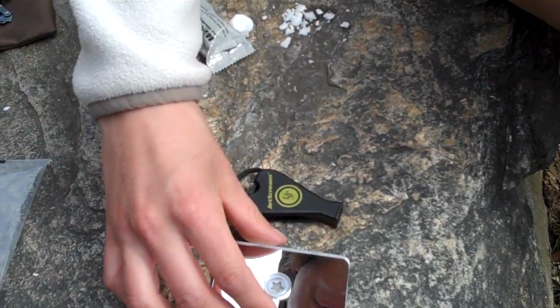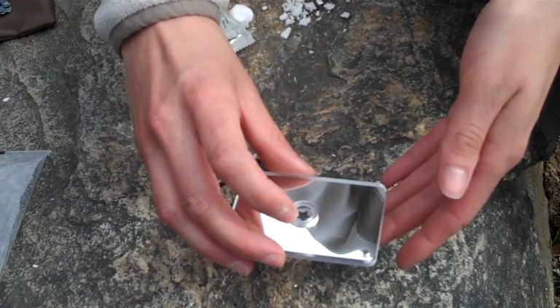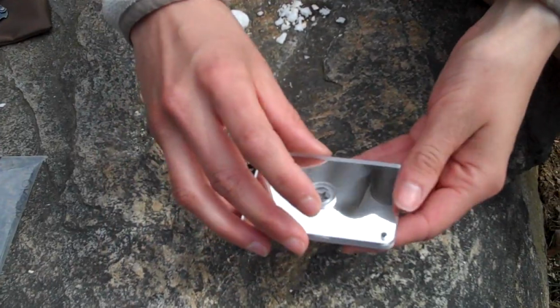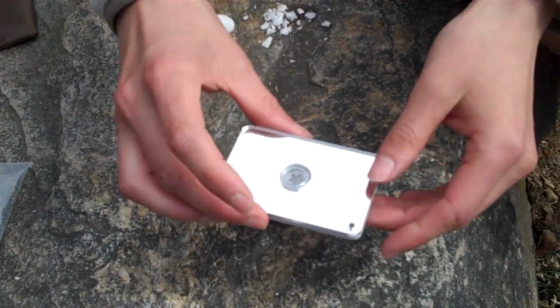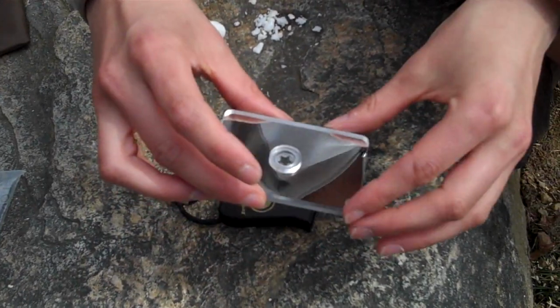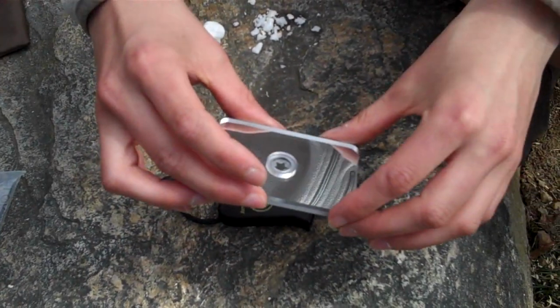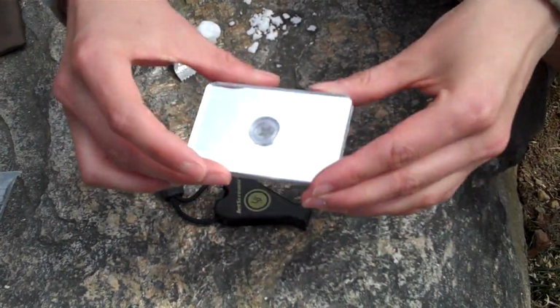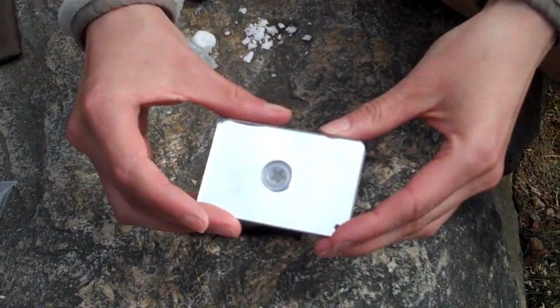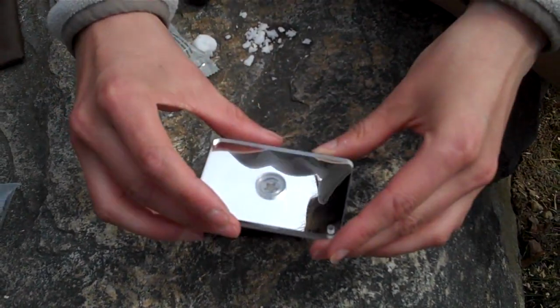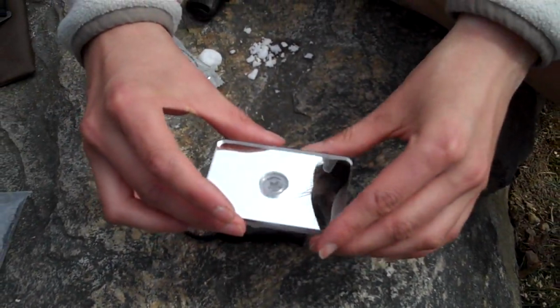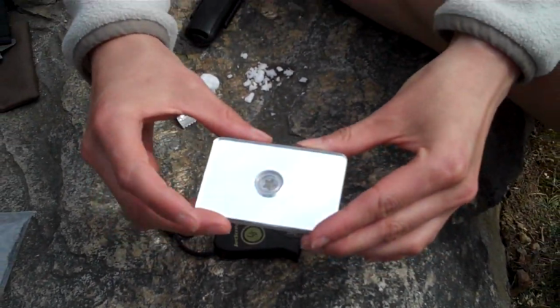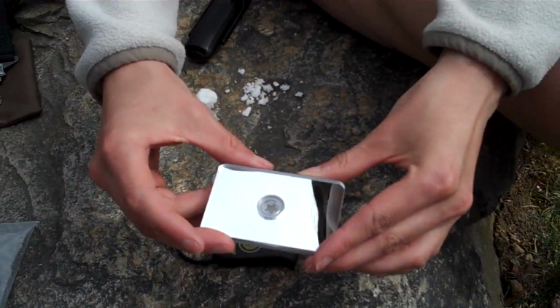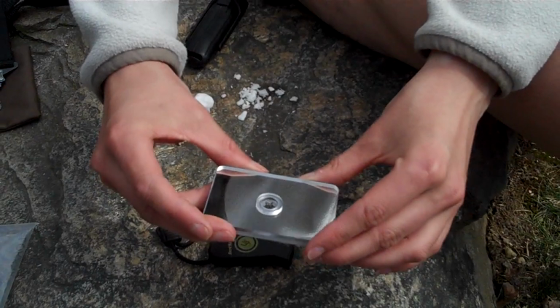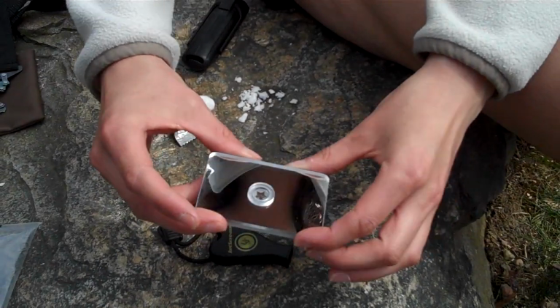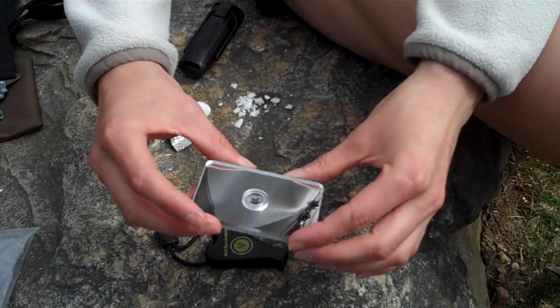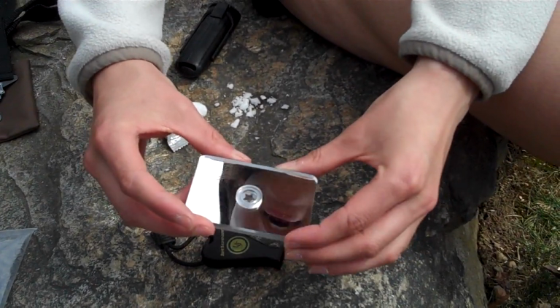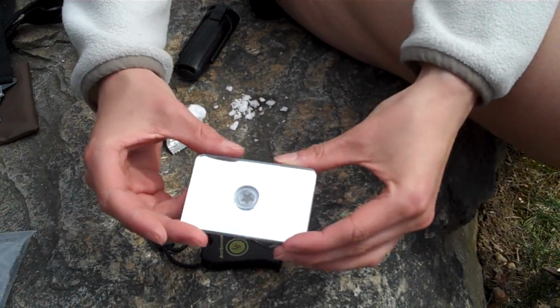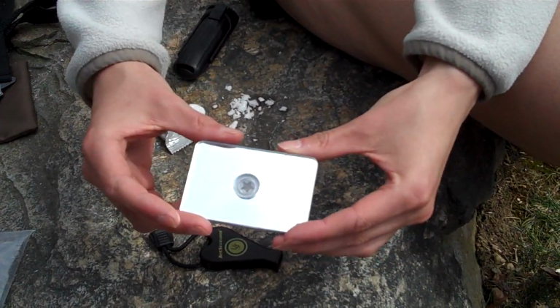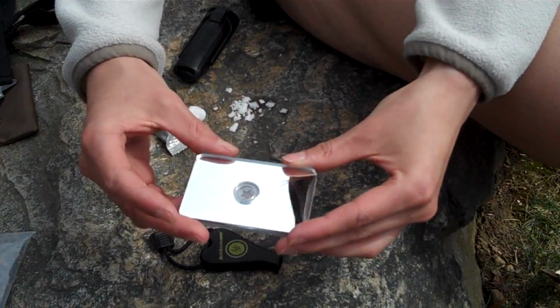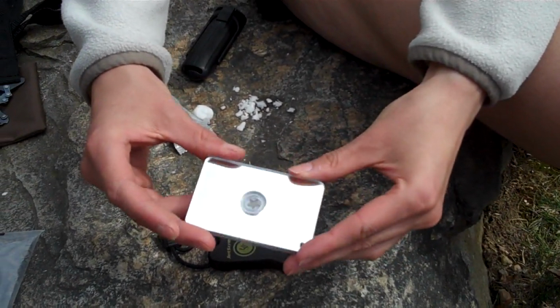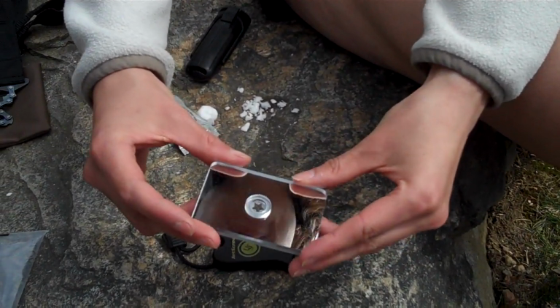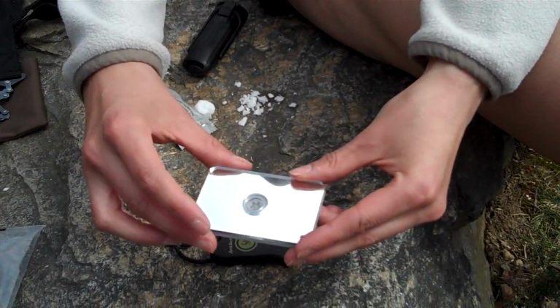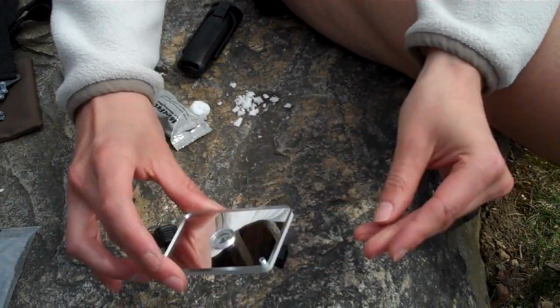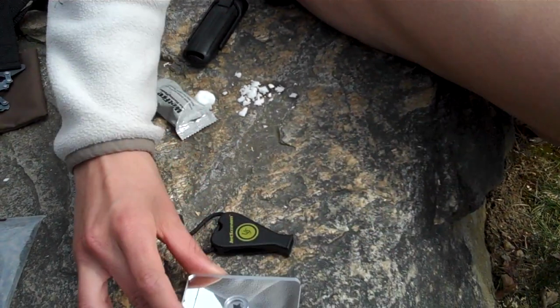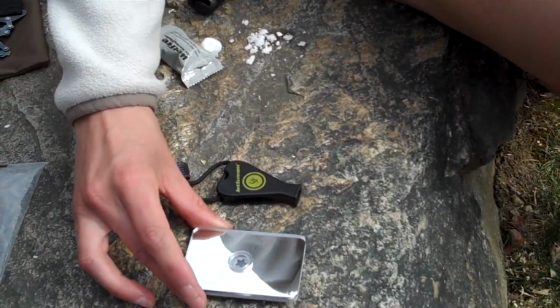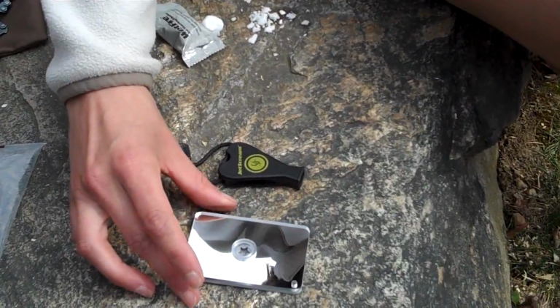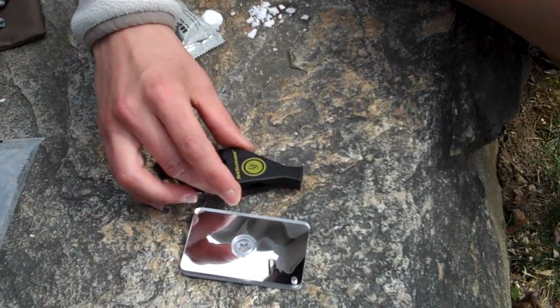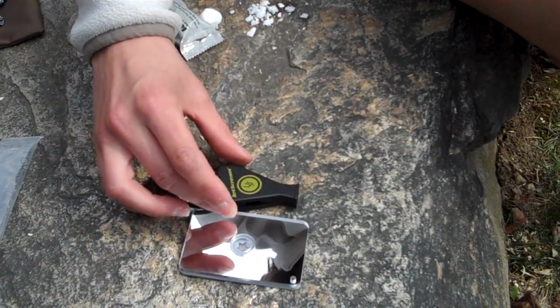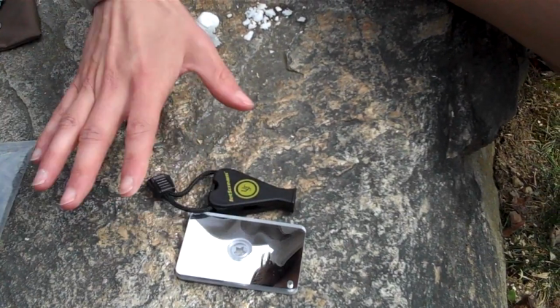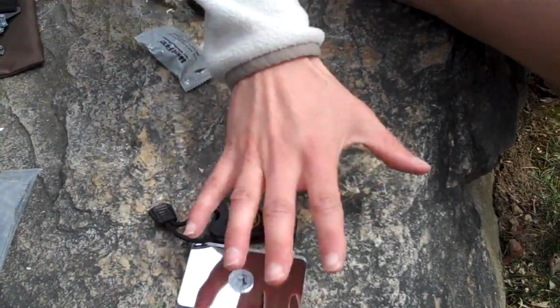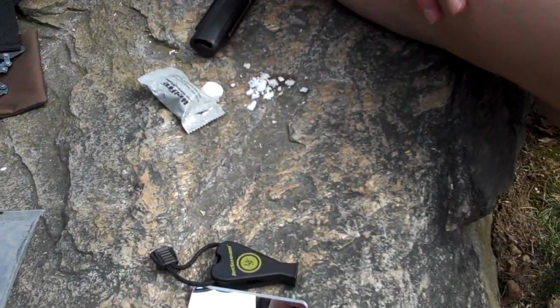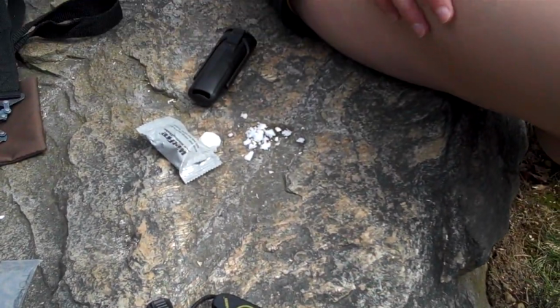Coming back to the signal mirror — it's fantastic because you can signal from miles away. 70 miles away, even a little bit further, people will be able to see you. This is something definitely to have in your survival kit. So we have signaling covered.